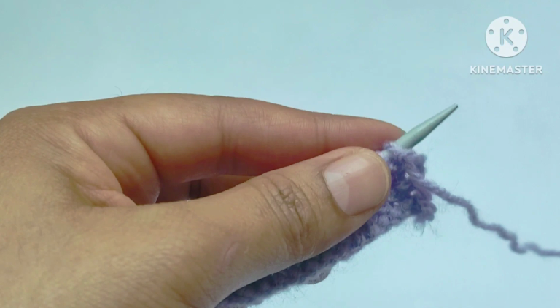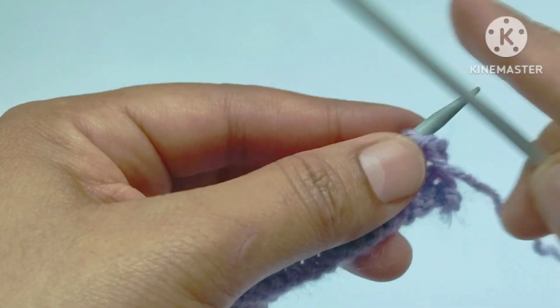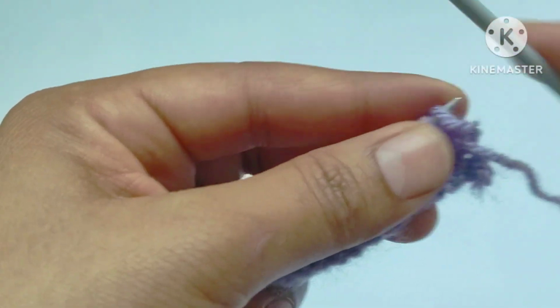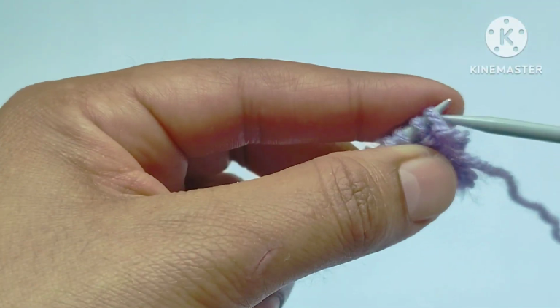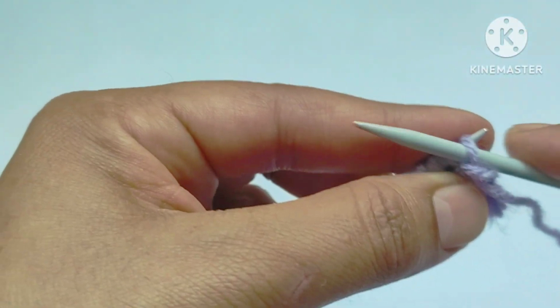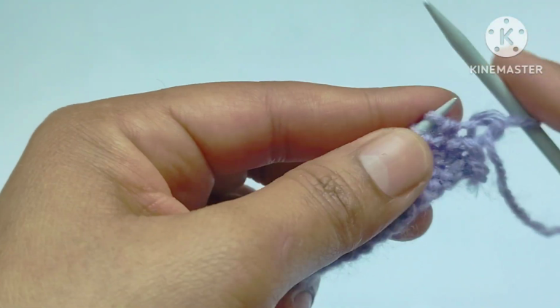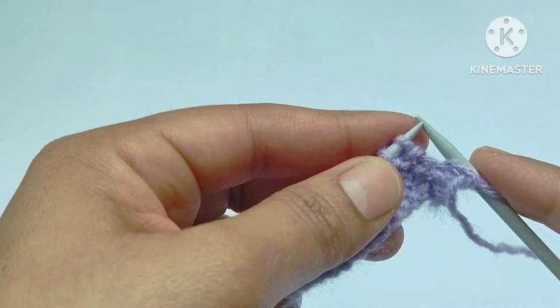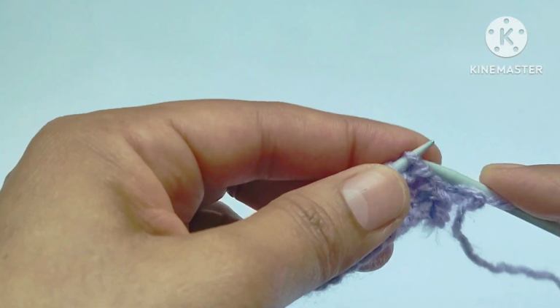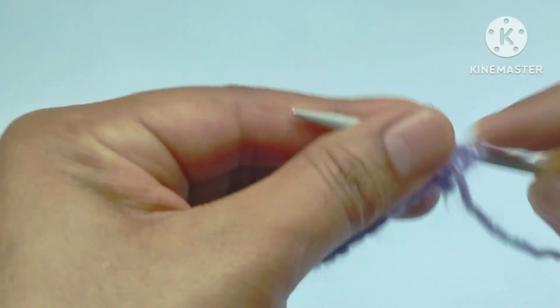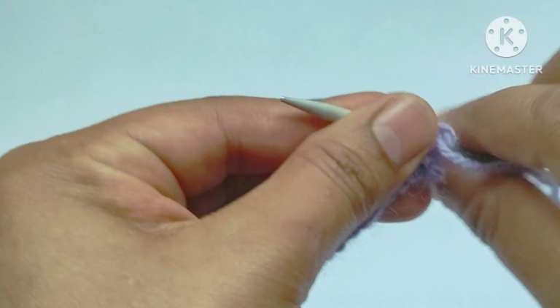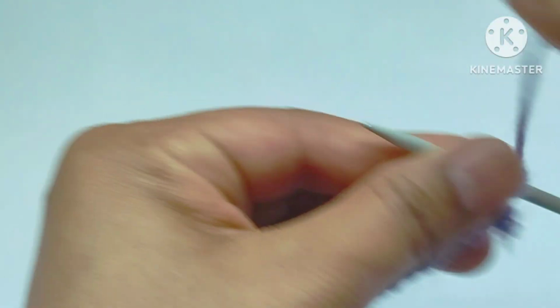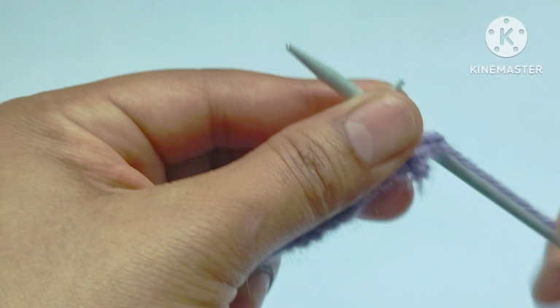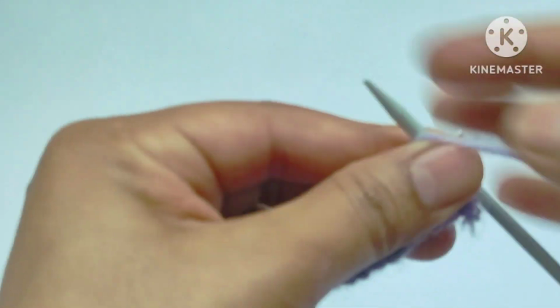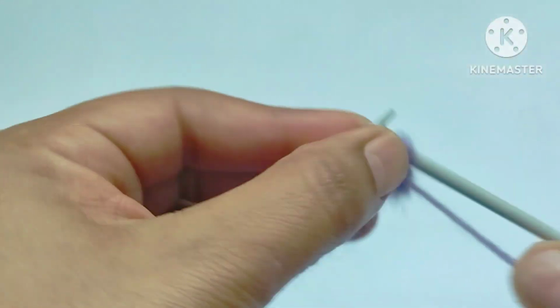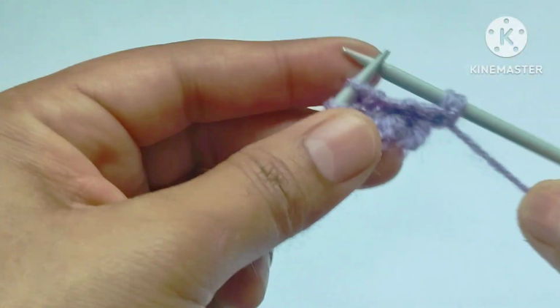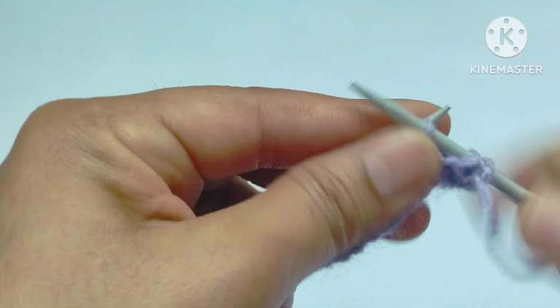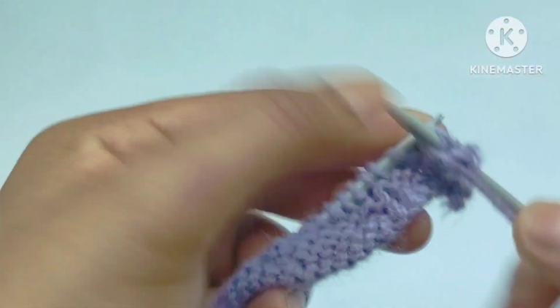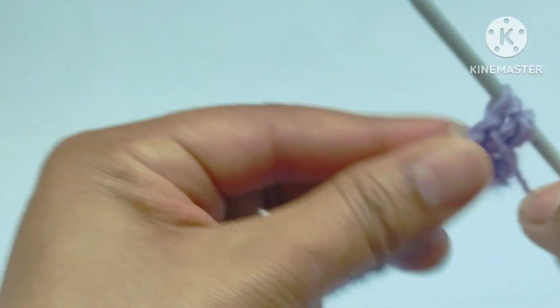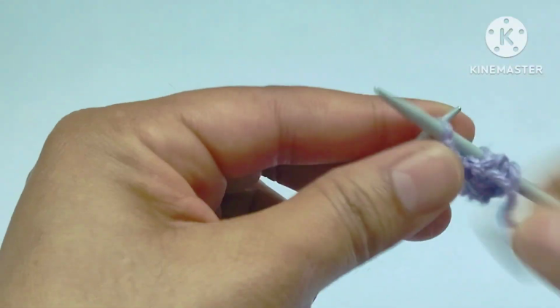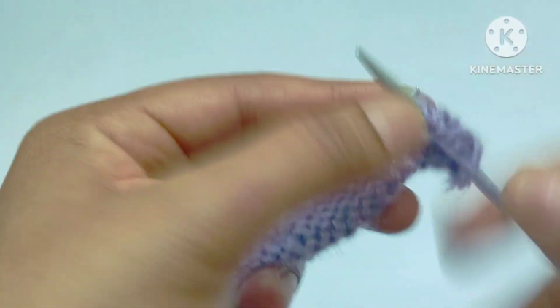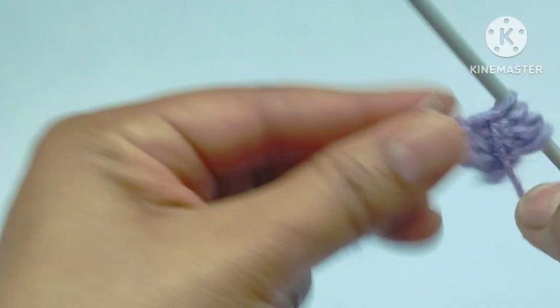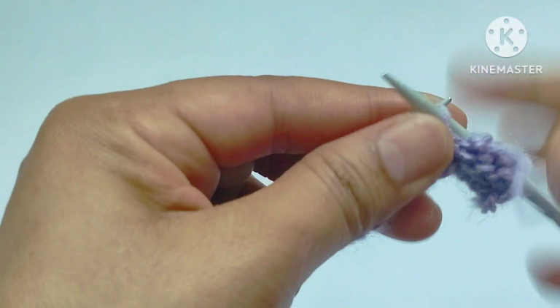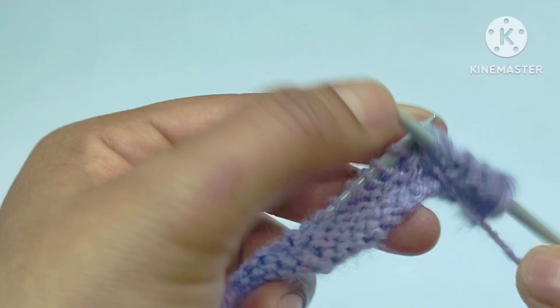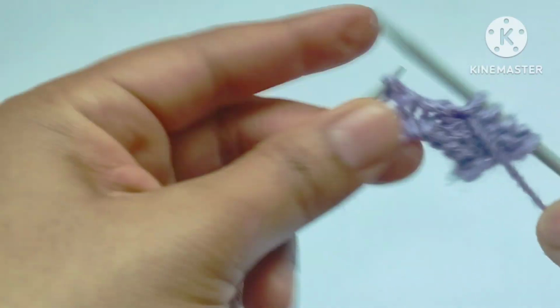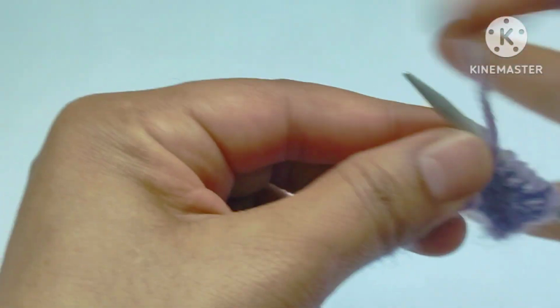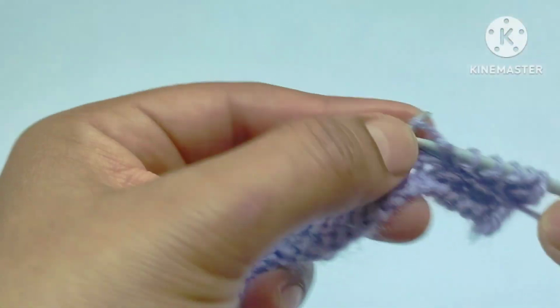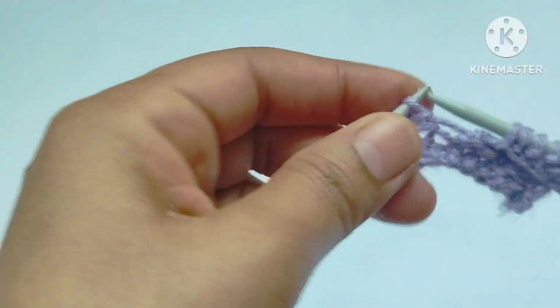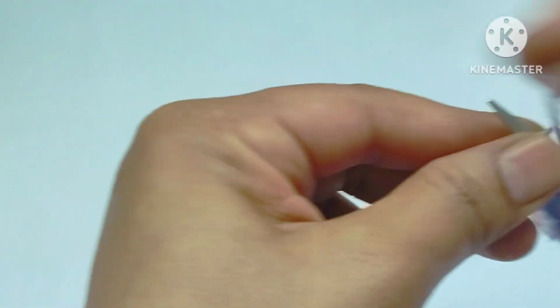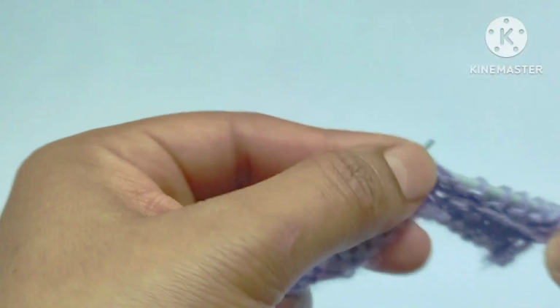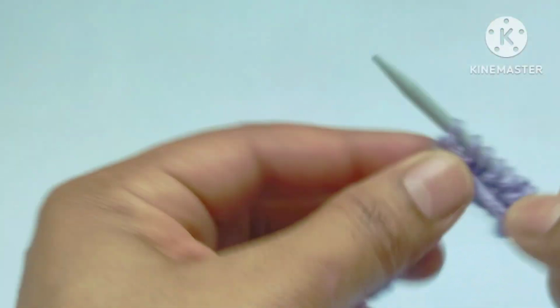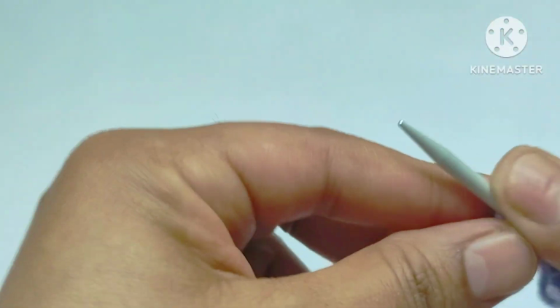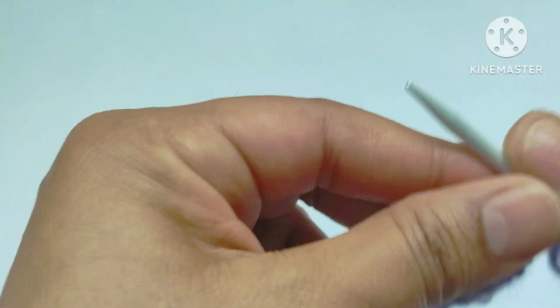Fourth row — wrong side. Slip the edge stitch, then purl all the stitches across the fourth row. Let's complete this row by purling all the stitches.